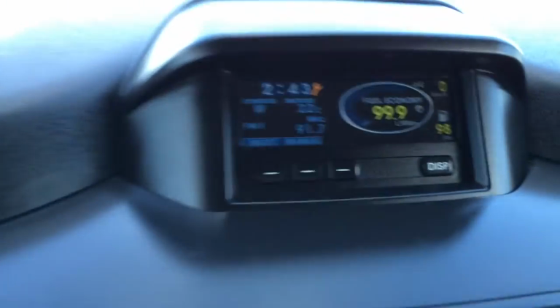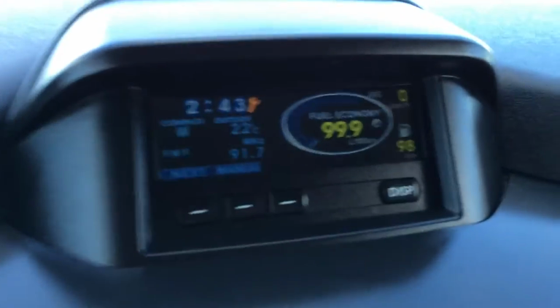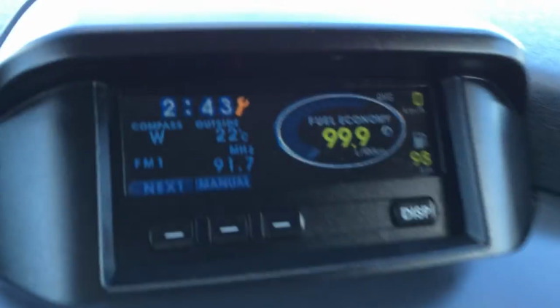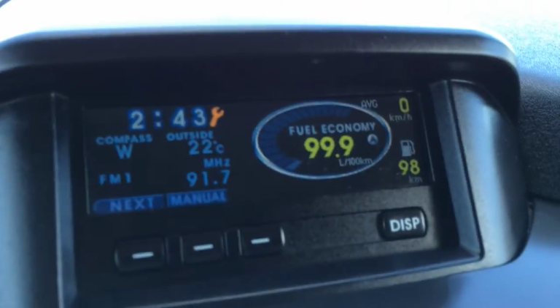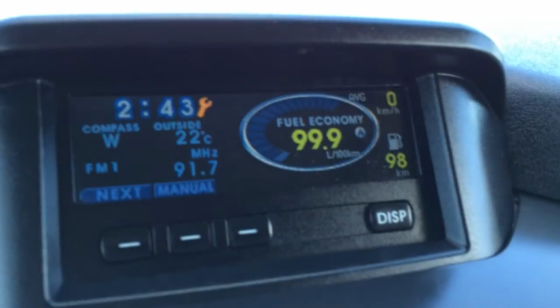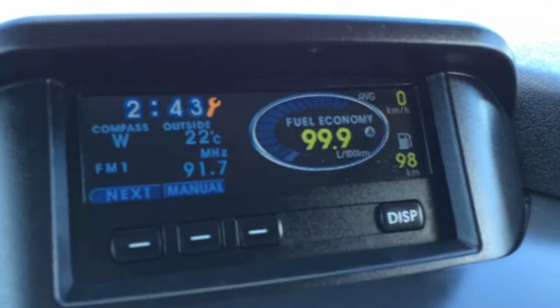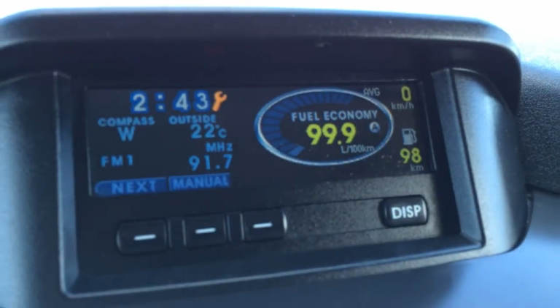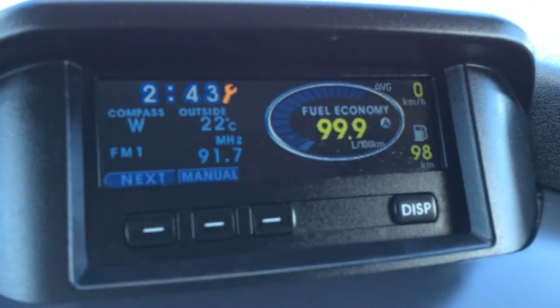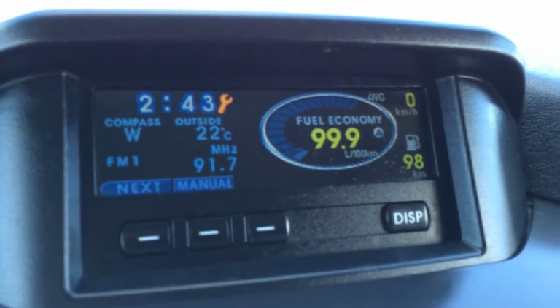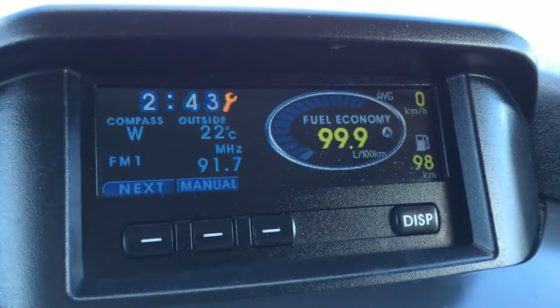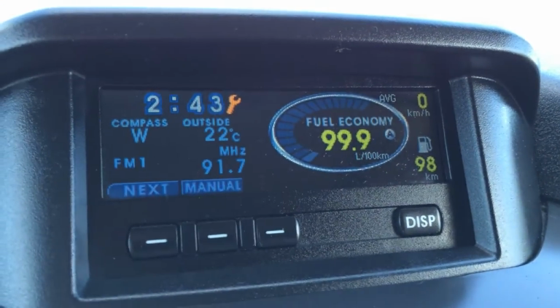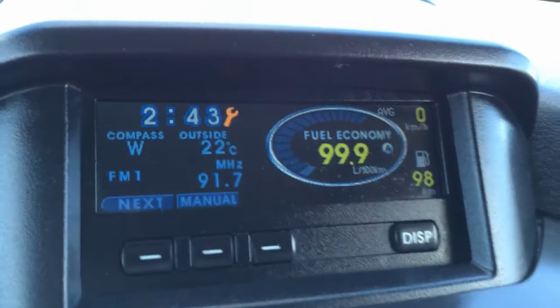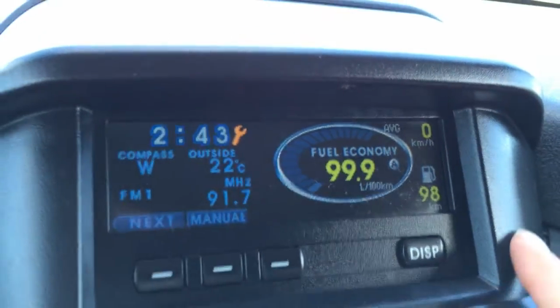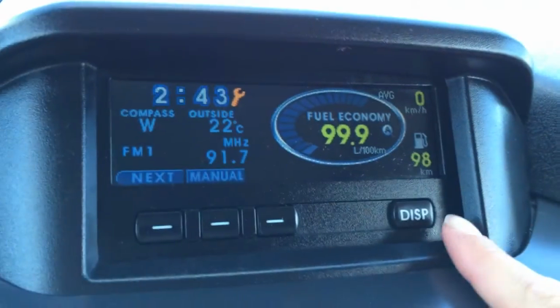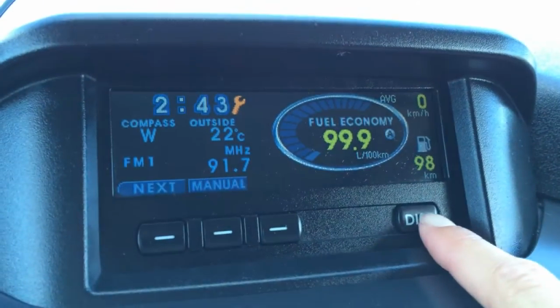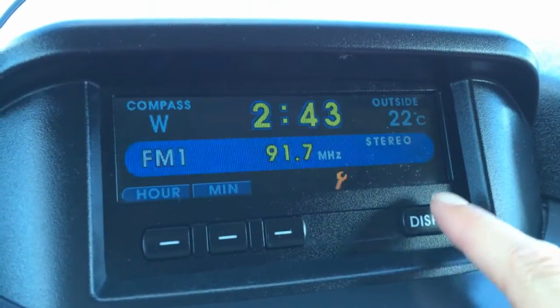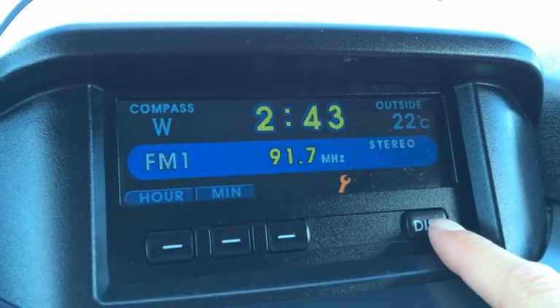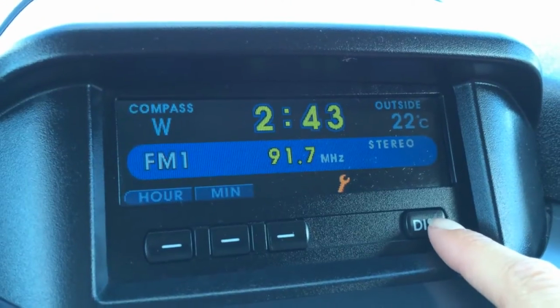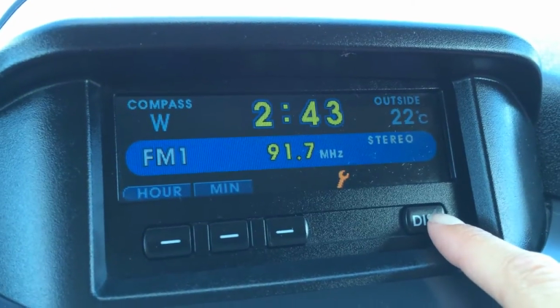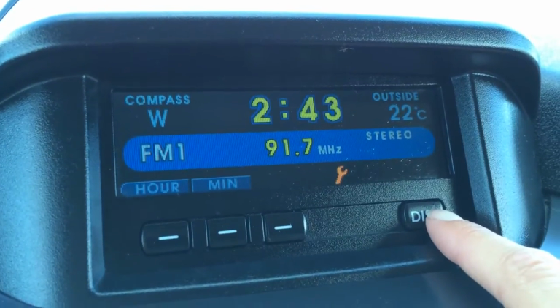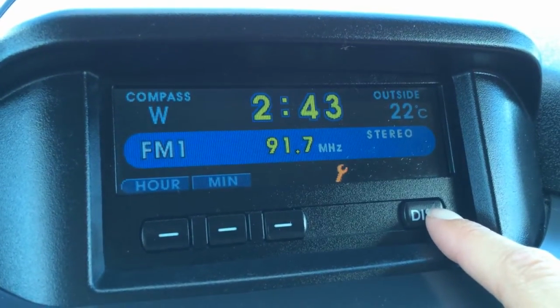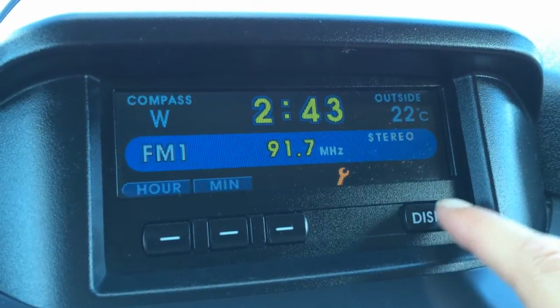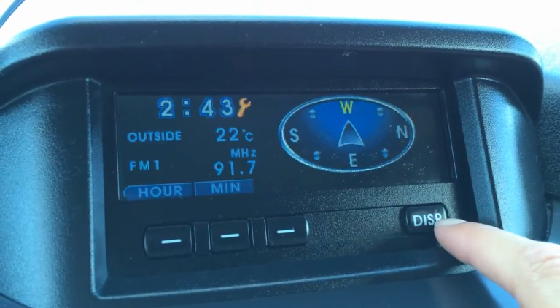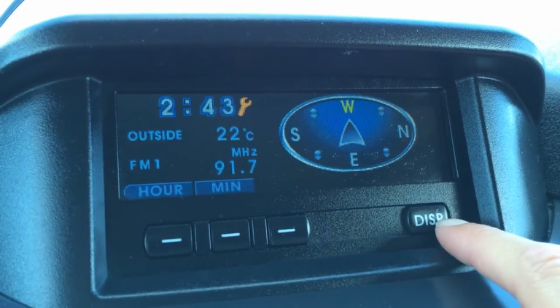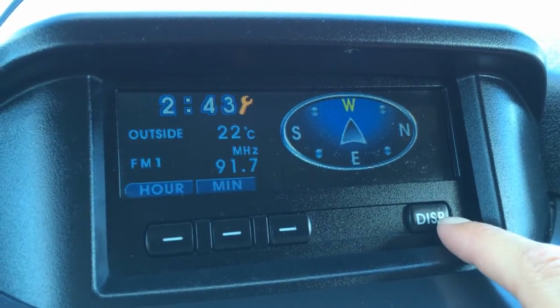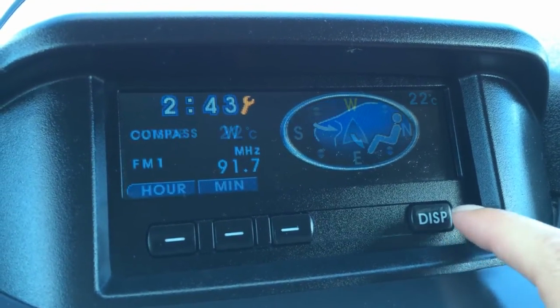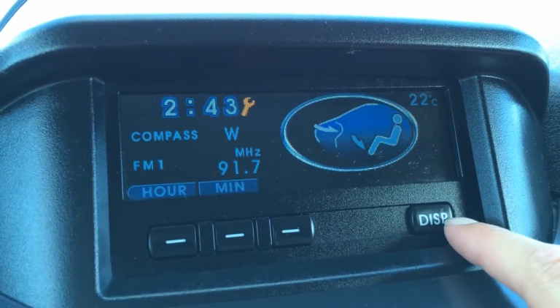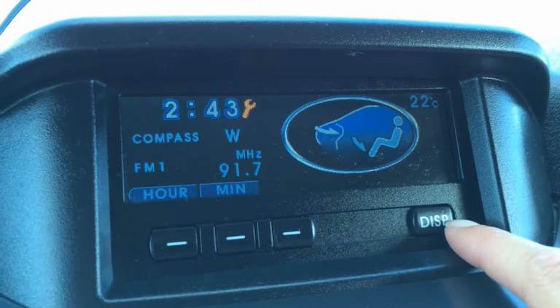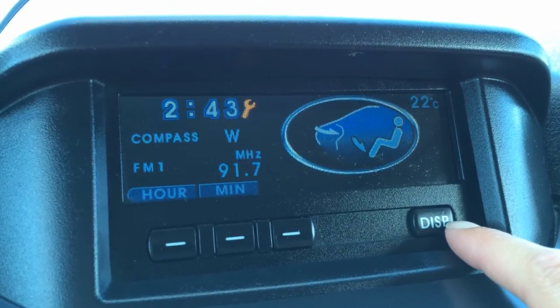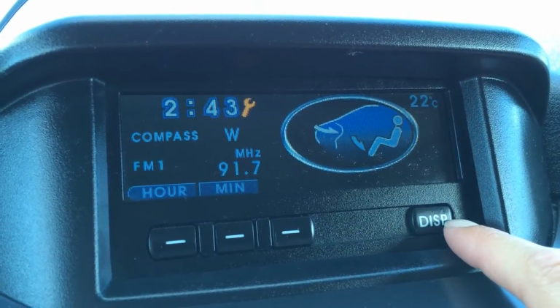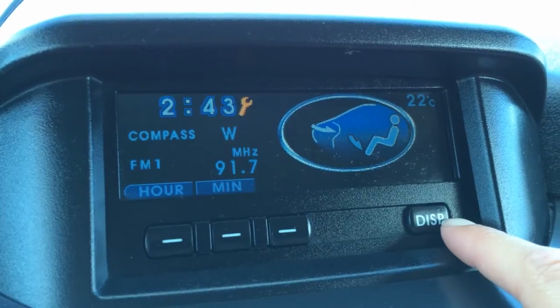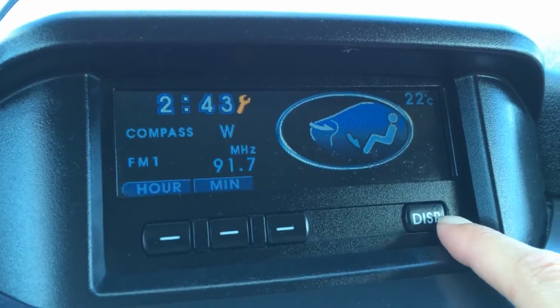Display screen up top here. You have a couple different display modes — your fuel economy, audio, compass, outside temperature gauge, time, and your climate.